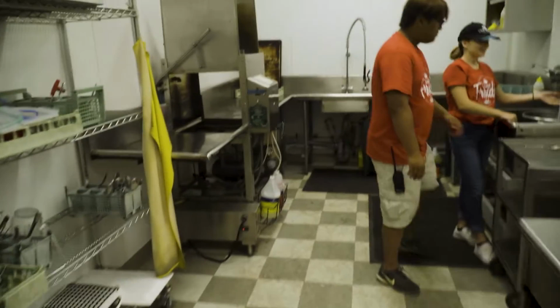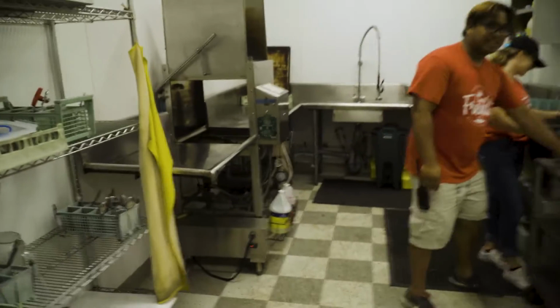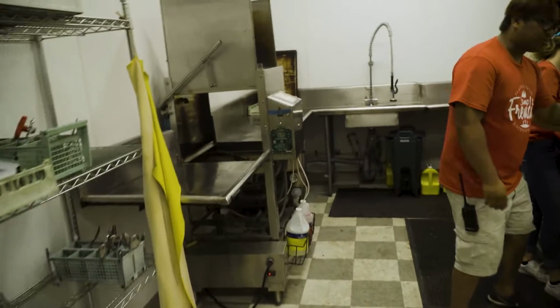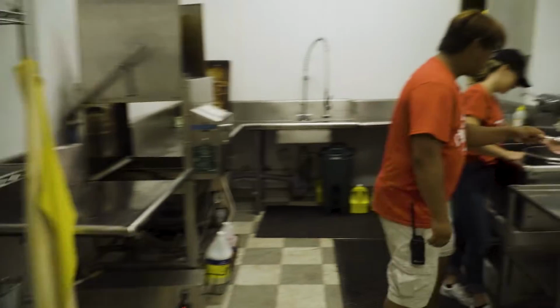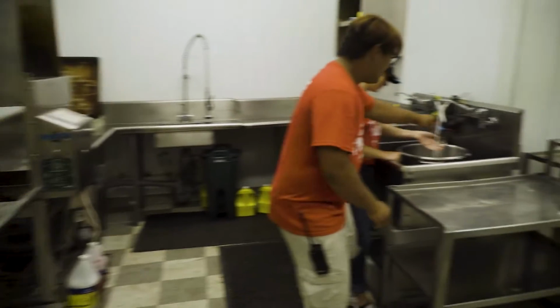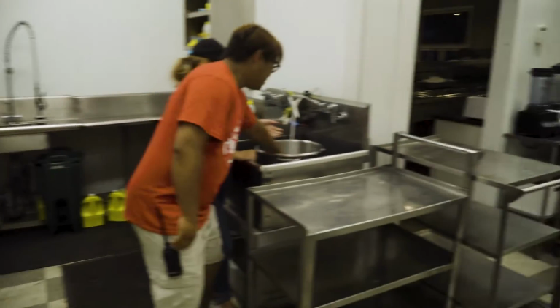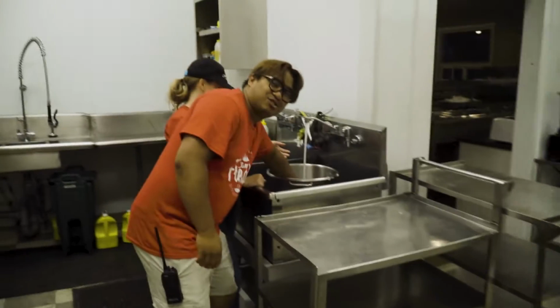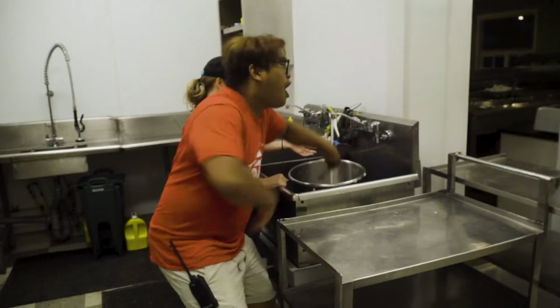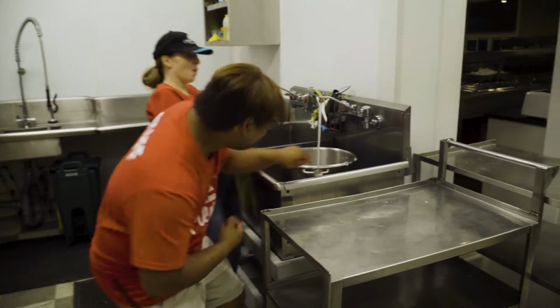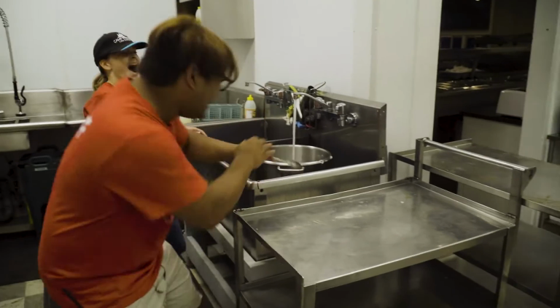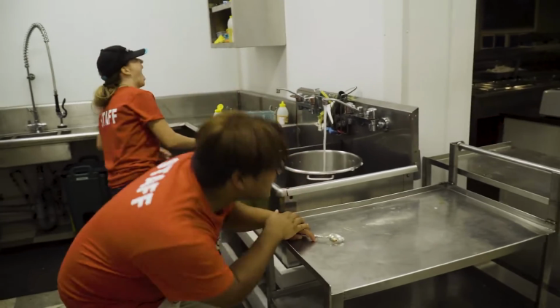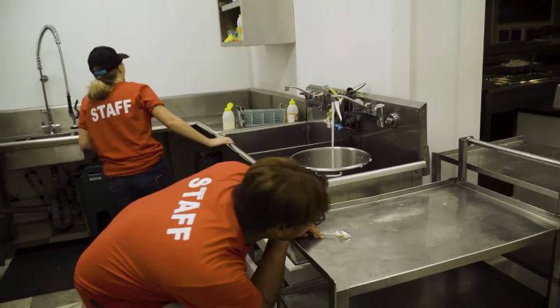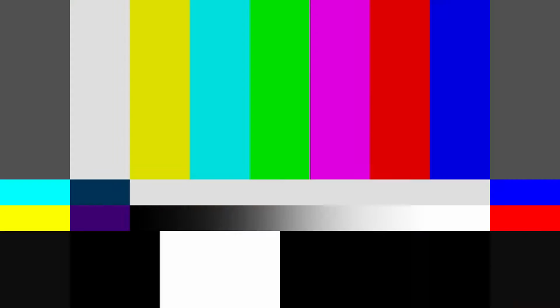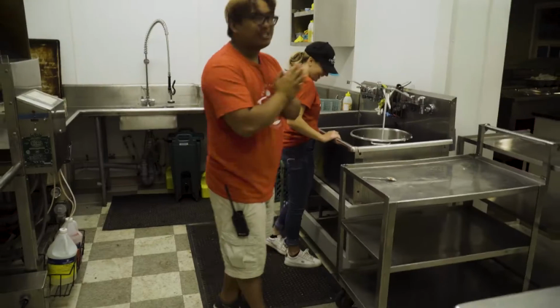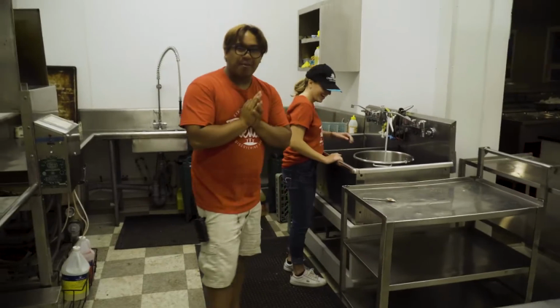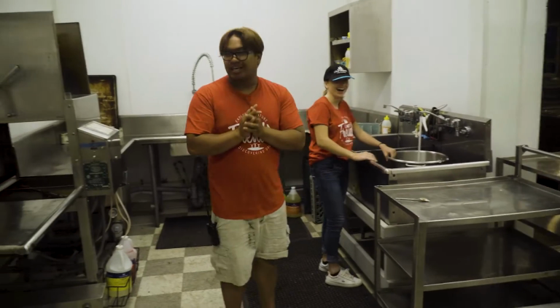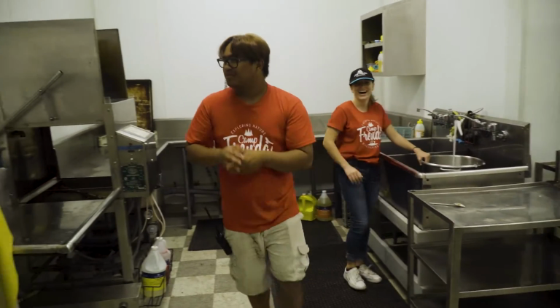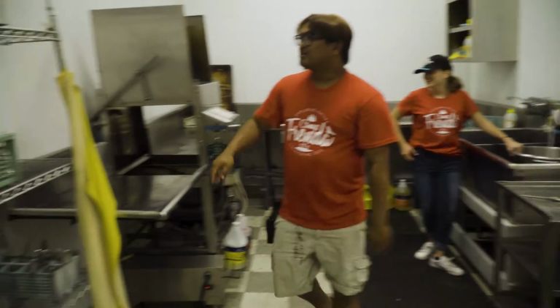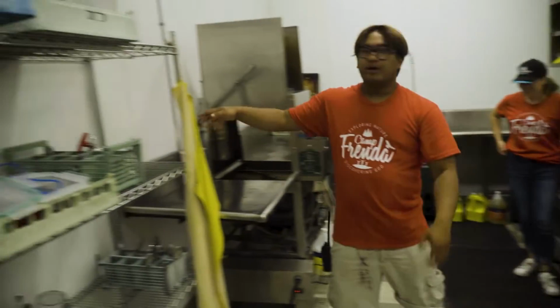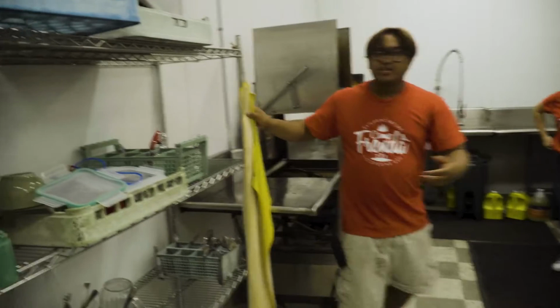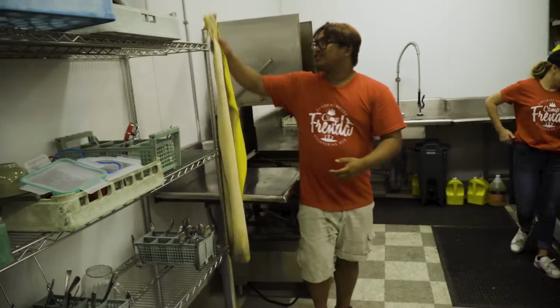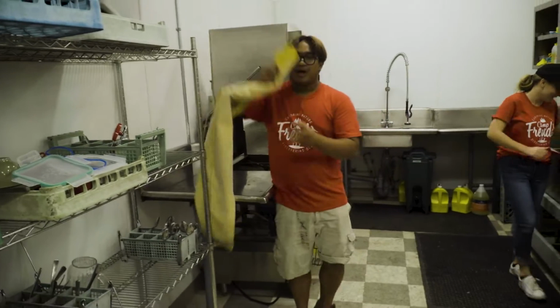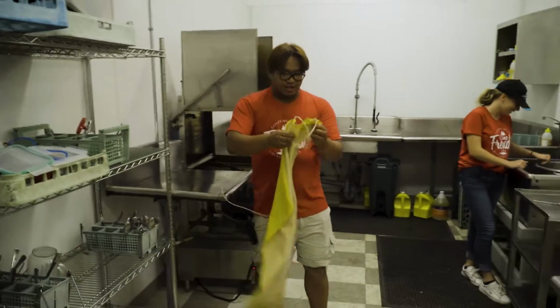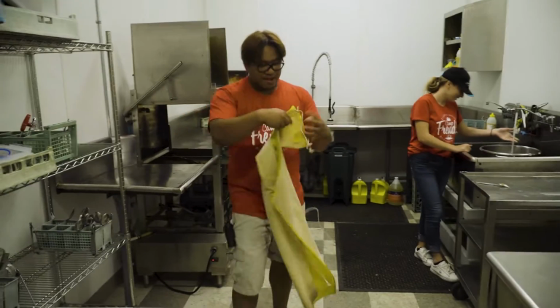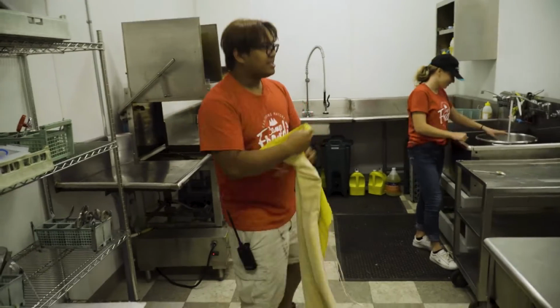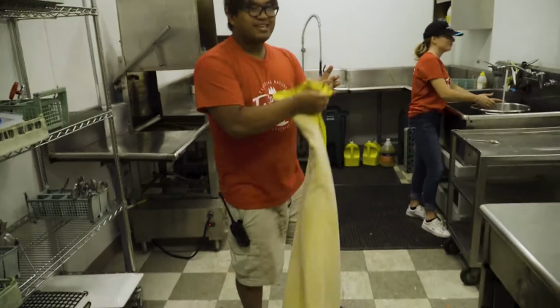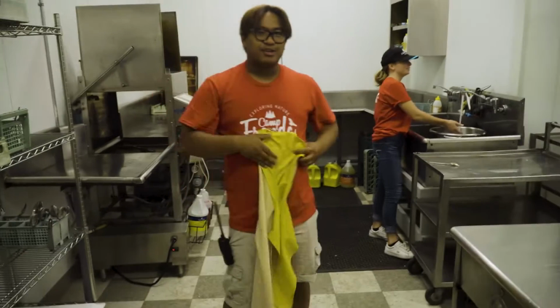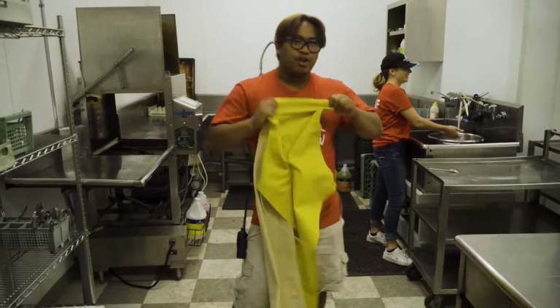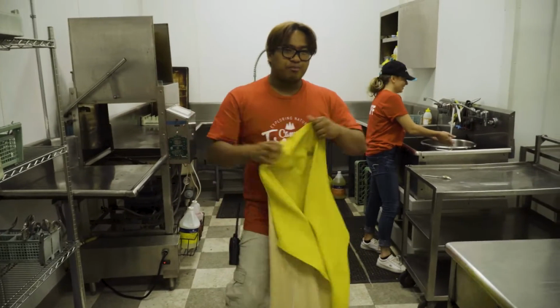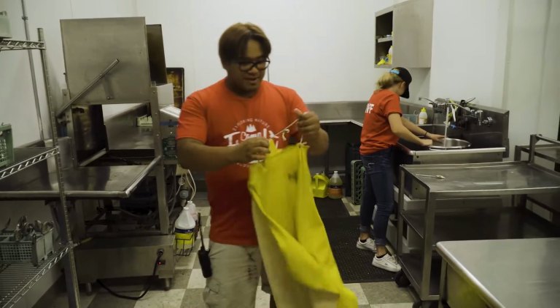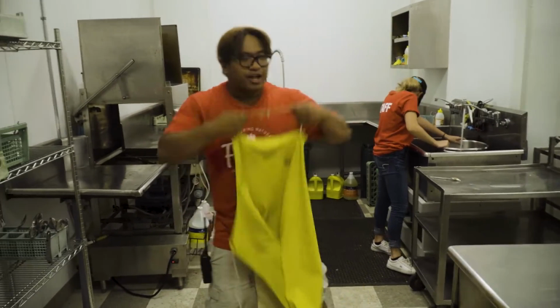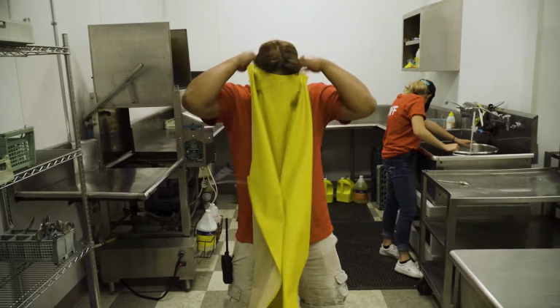You get a spoon and then you just stir. This is what happens in the kitchen. So if you need to do the dishwasher, you need to get your yellow apron at all times.